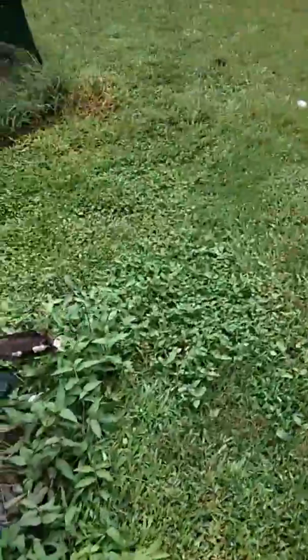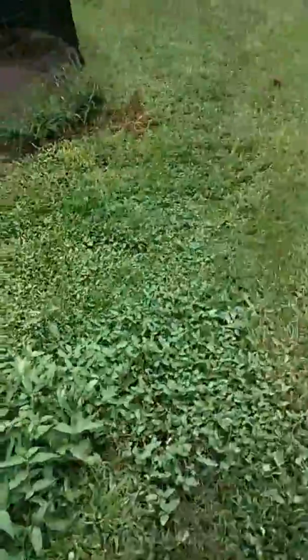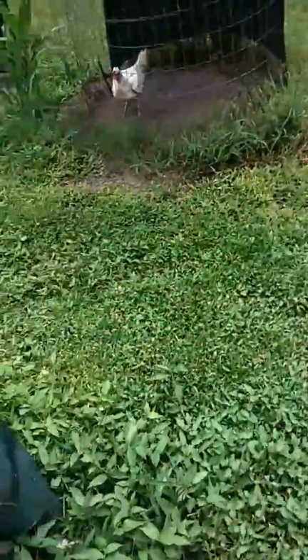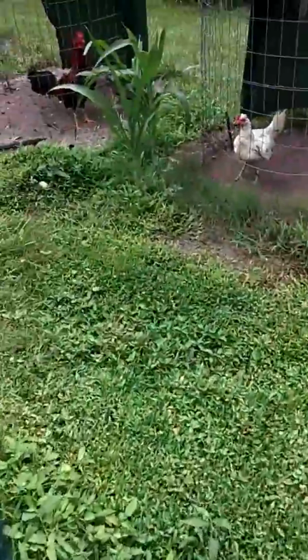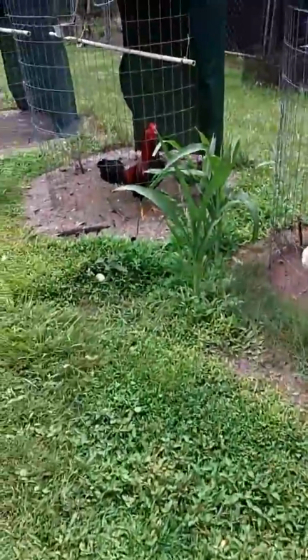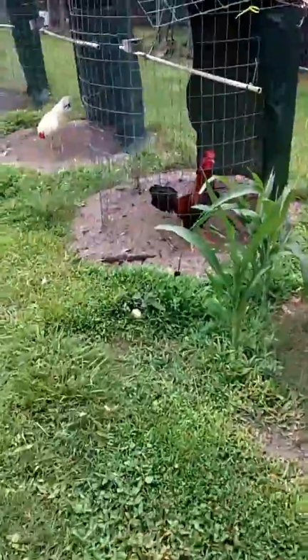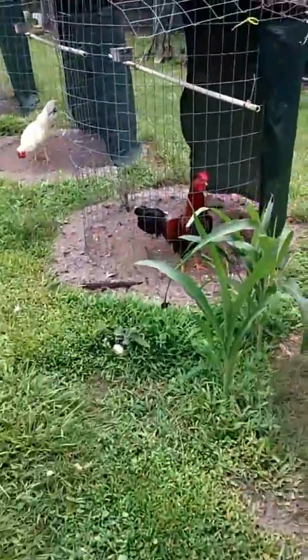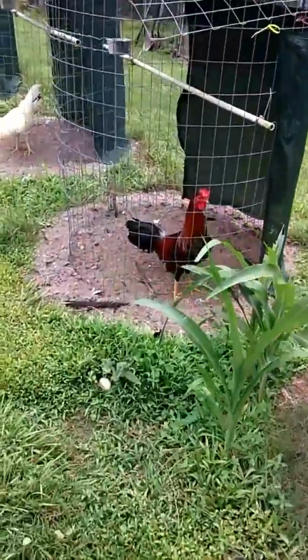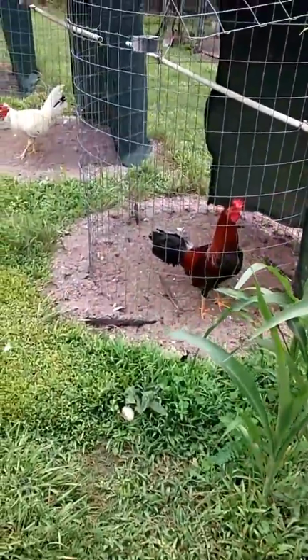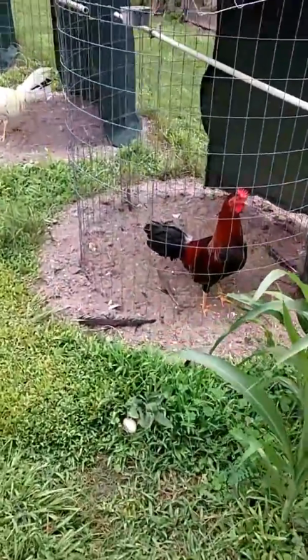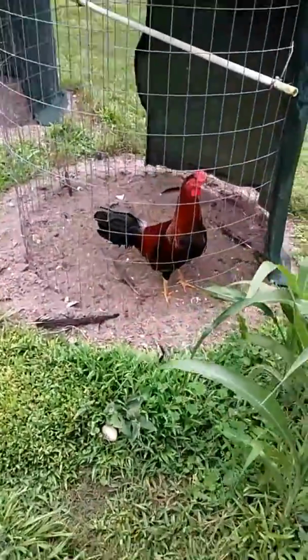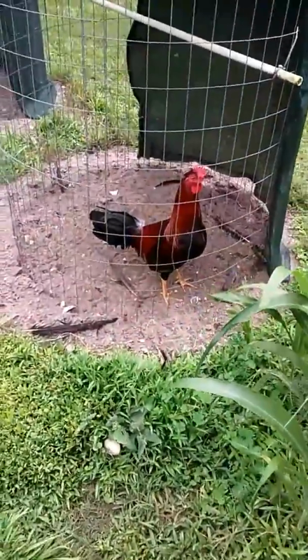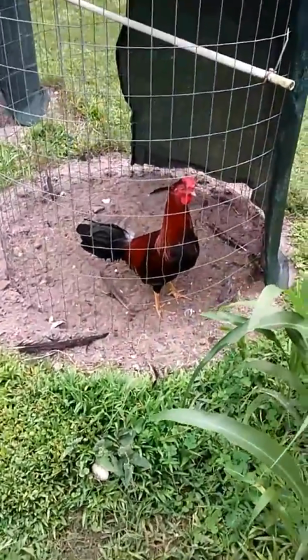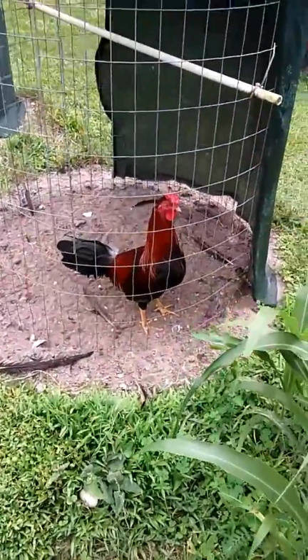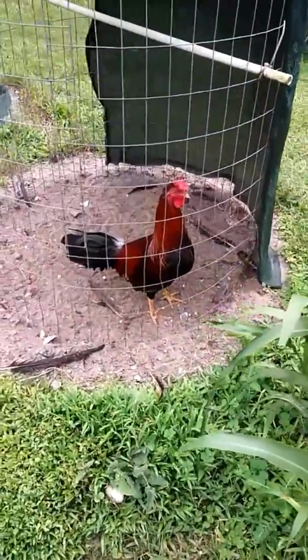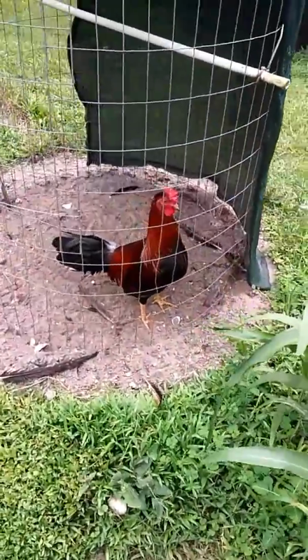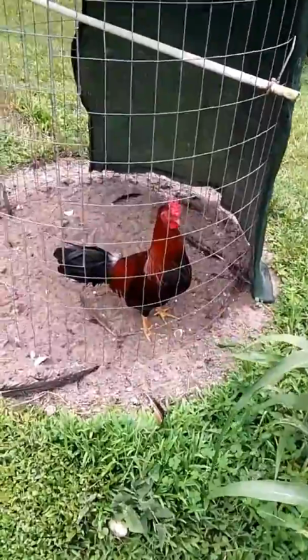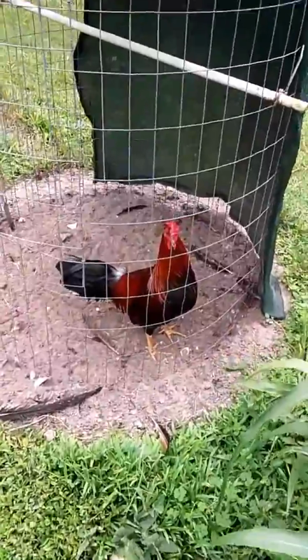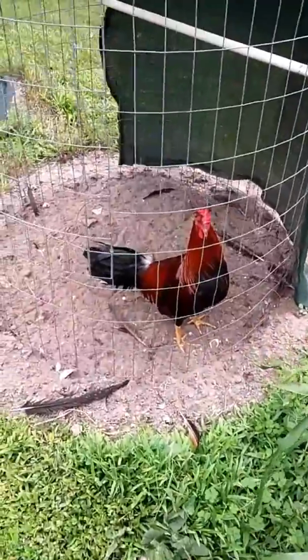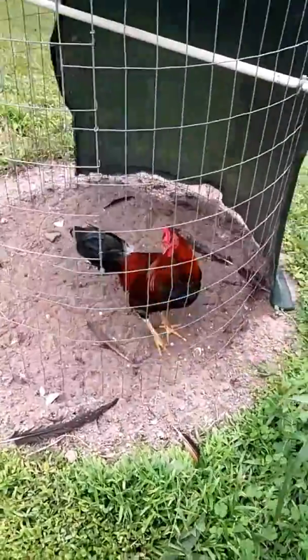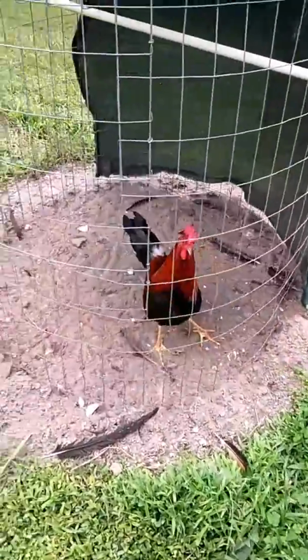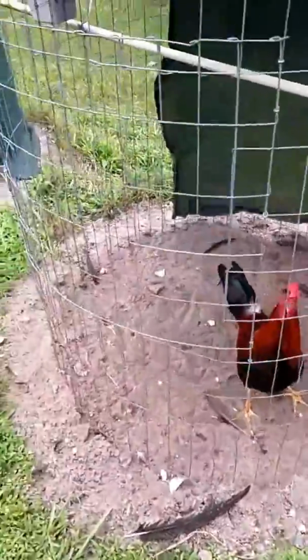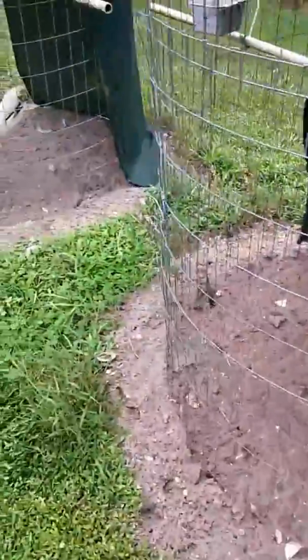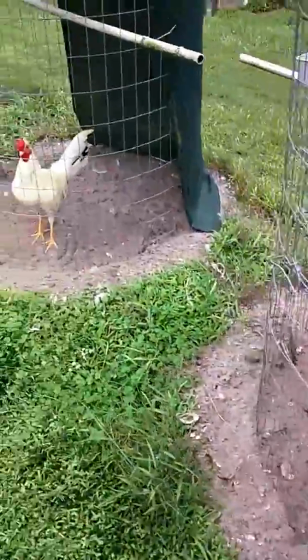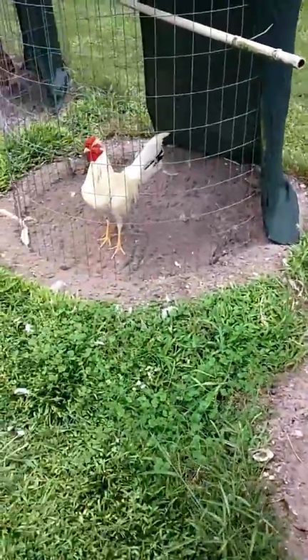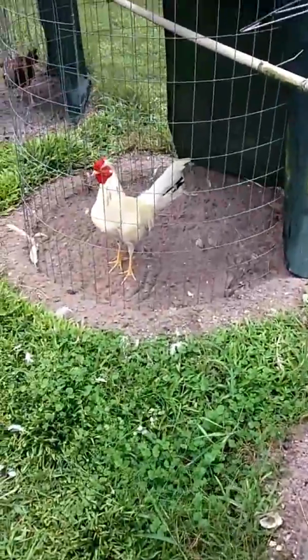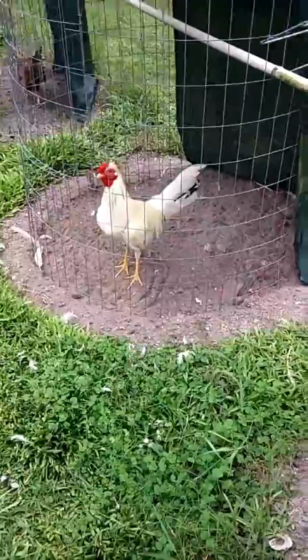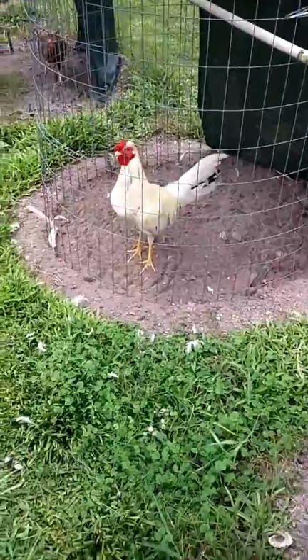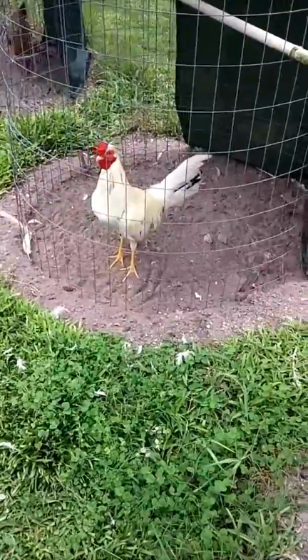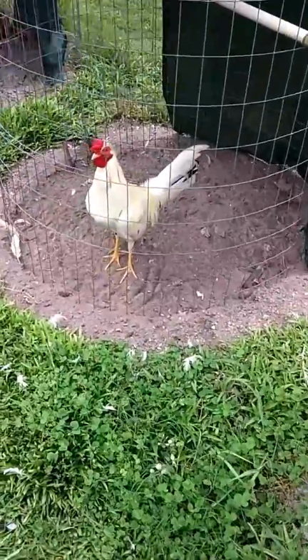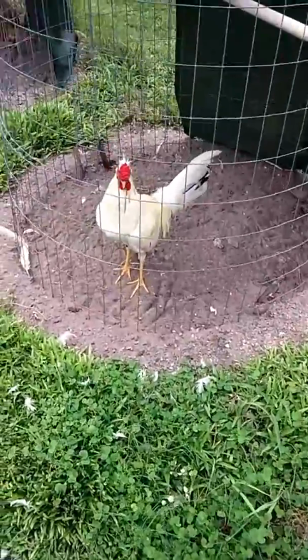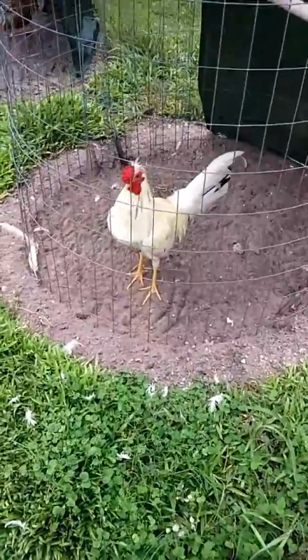Here's another black red stag — India stag from this year, straight comb. And this is one of my speck stags from this year, rose comb.